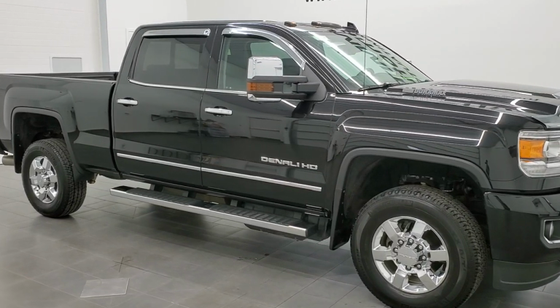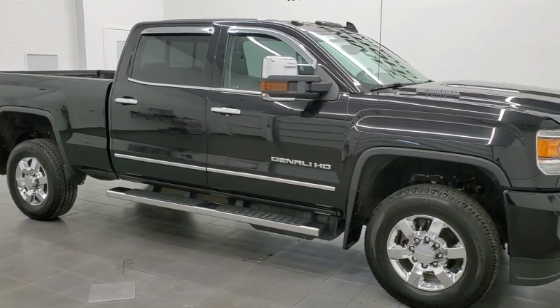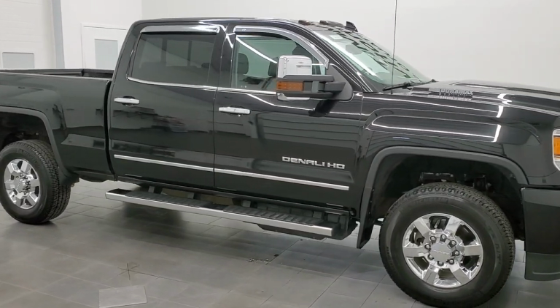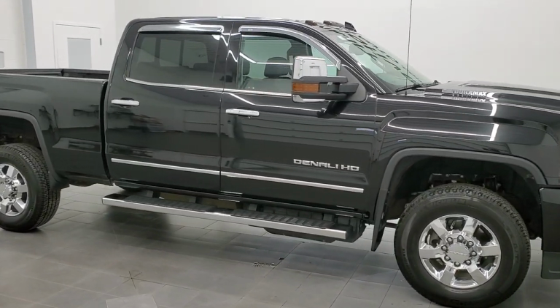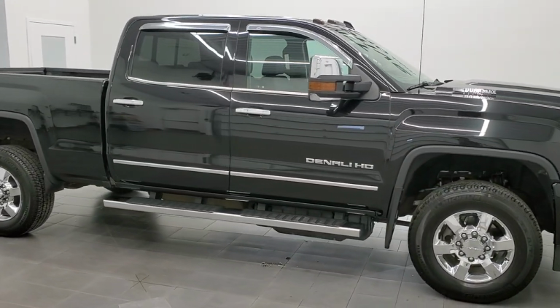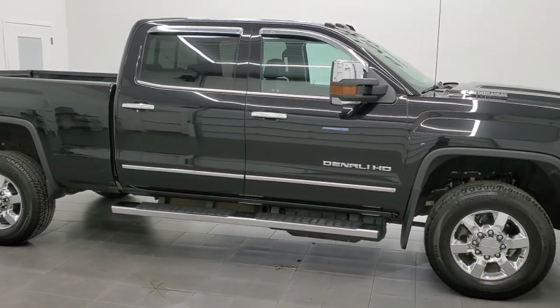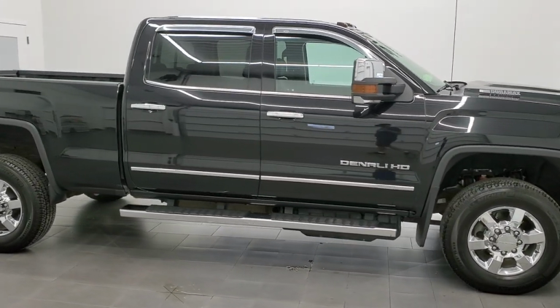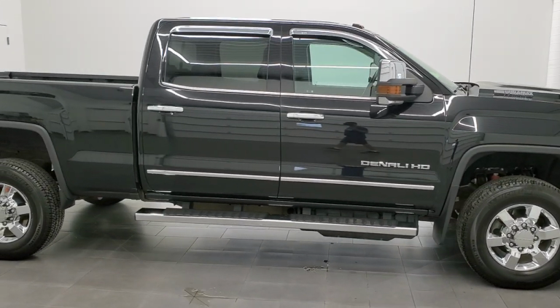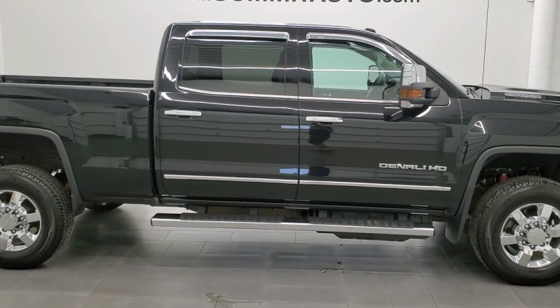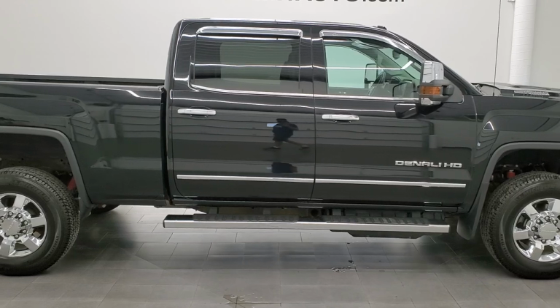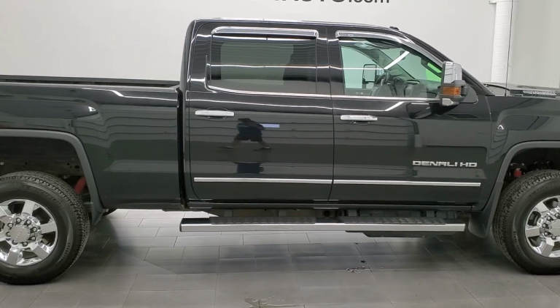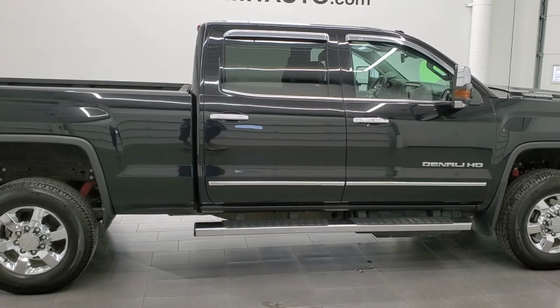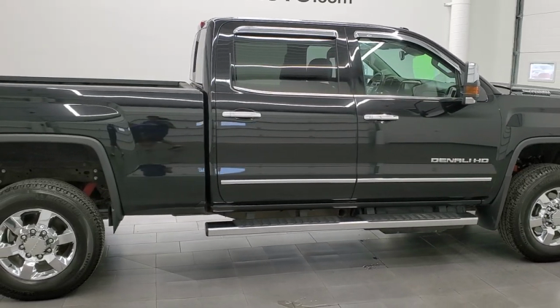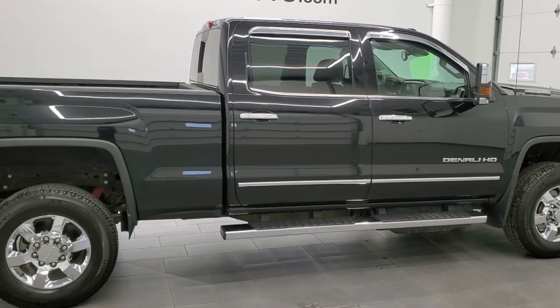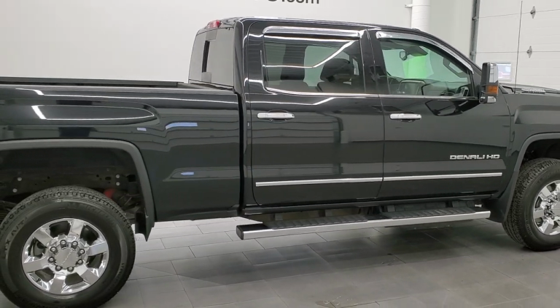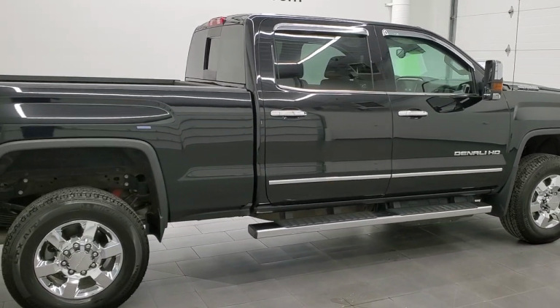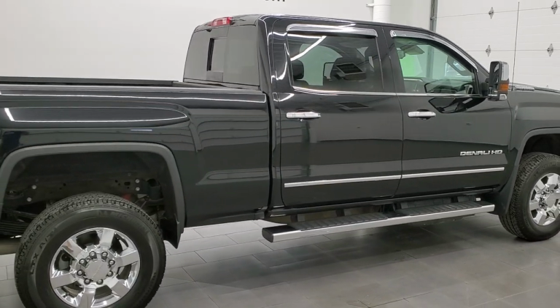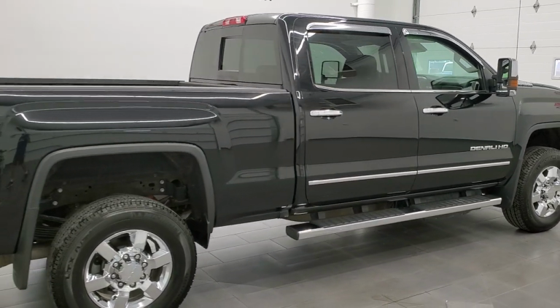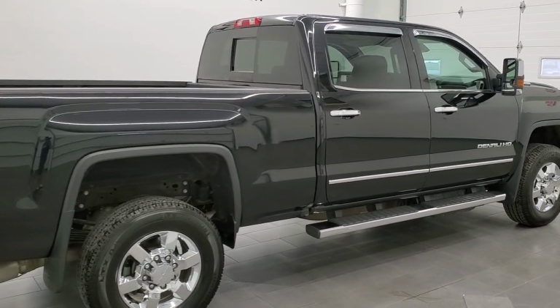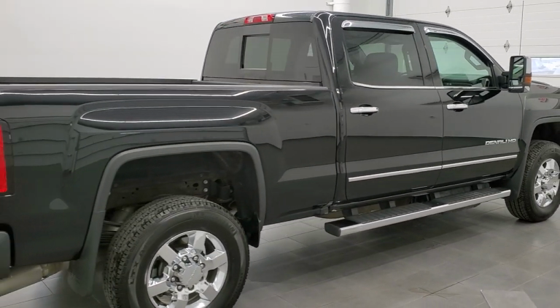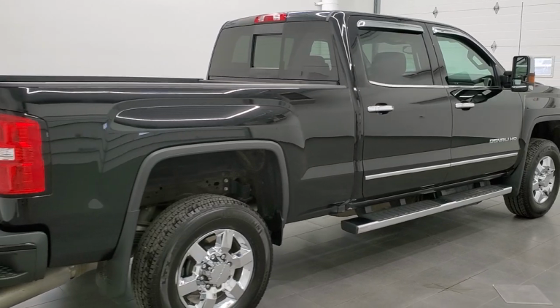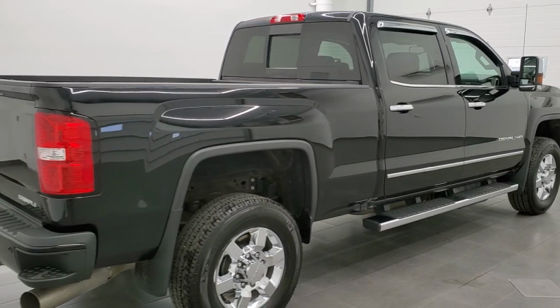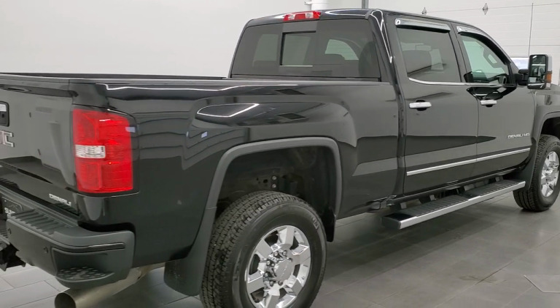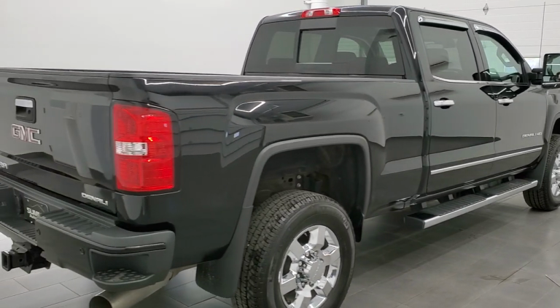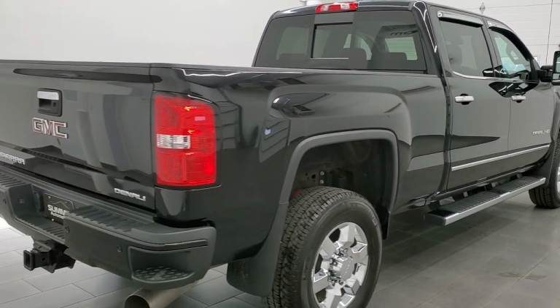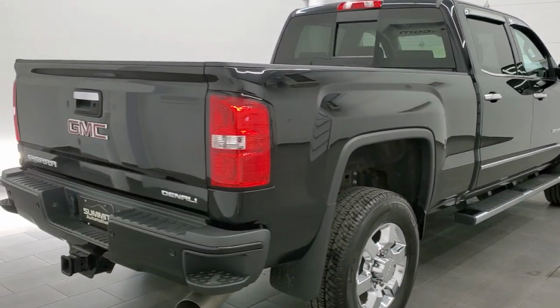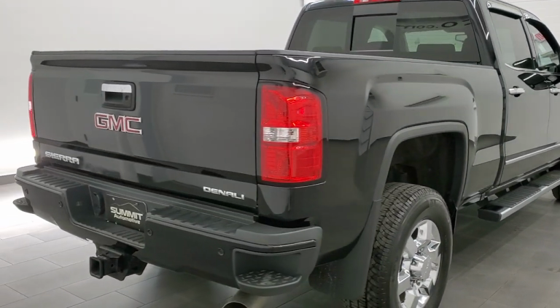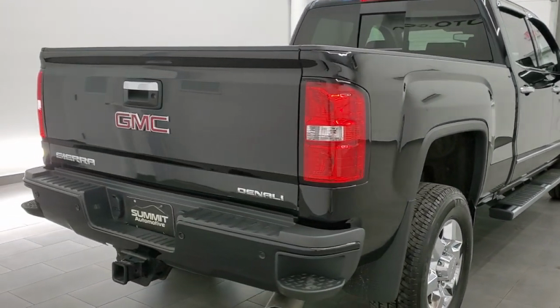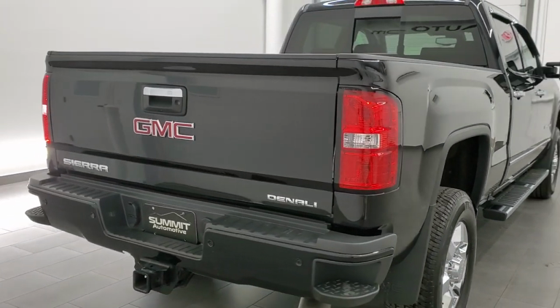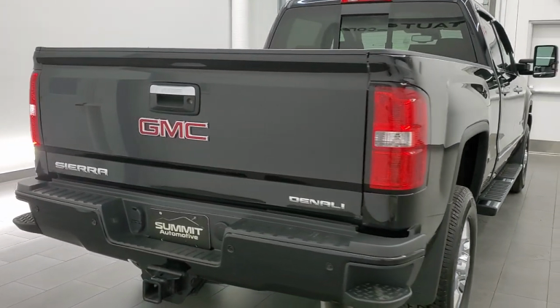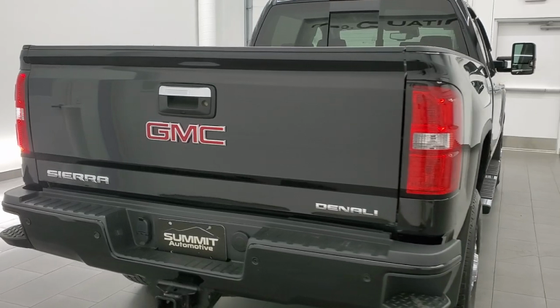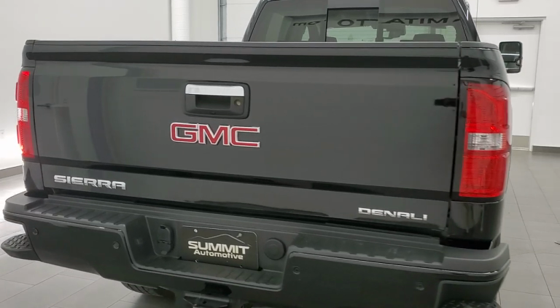This 2019 GMC Sierra 3500 Crew Cab Short Box Single Rear Wheel is stock number 12168Z. We are here at Summit Automotive in Fond du Lac, Wisconsin, your new and used heavy duty truck headquarters.